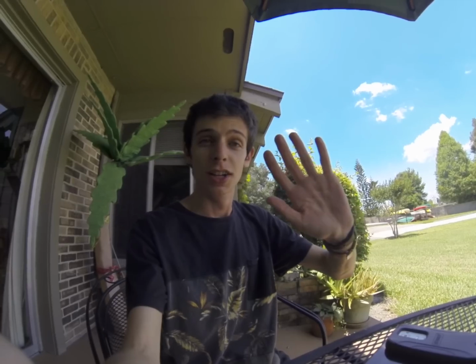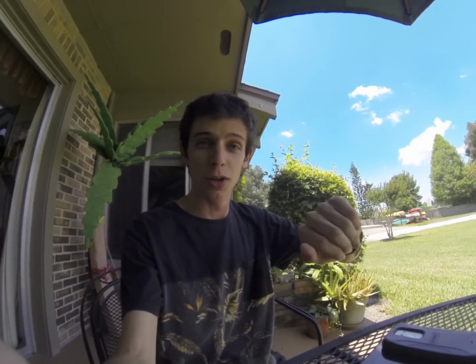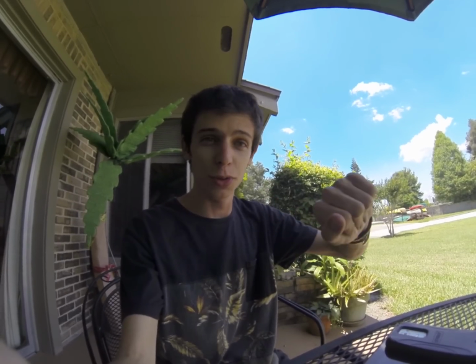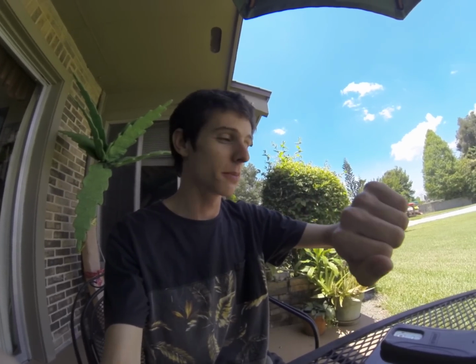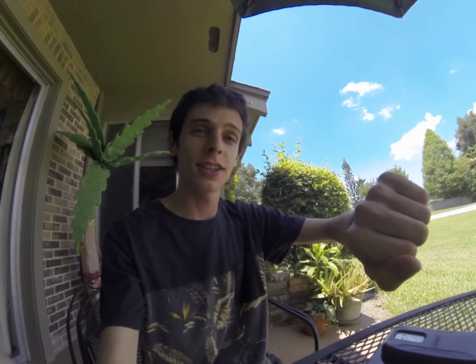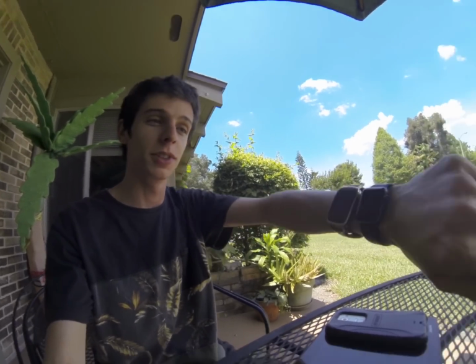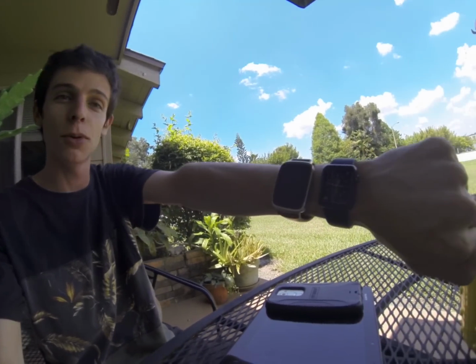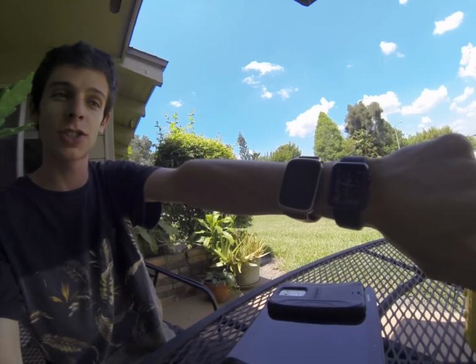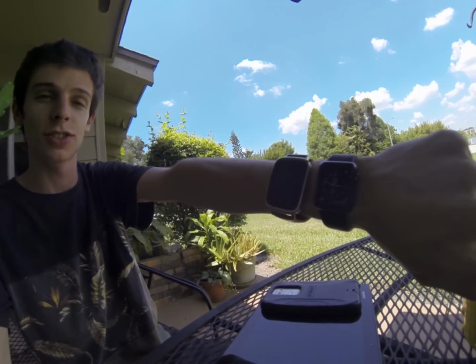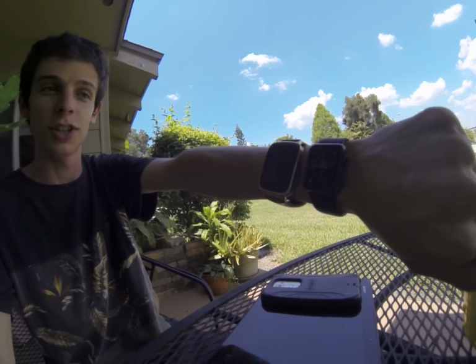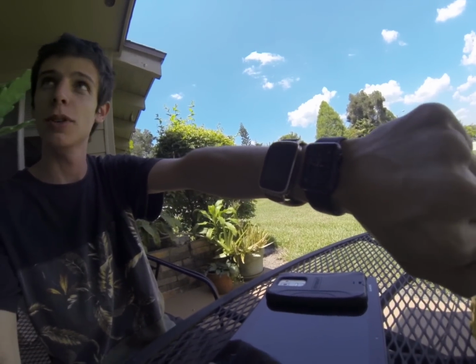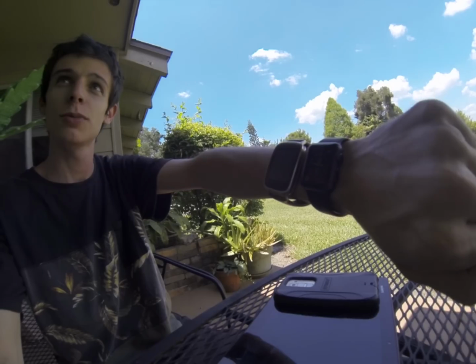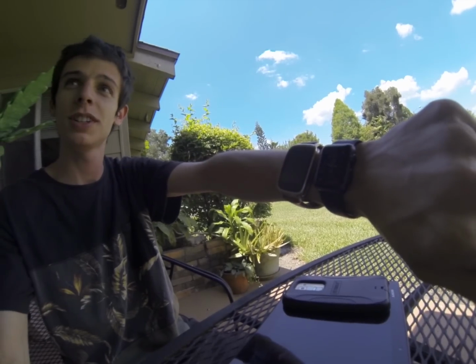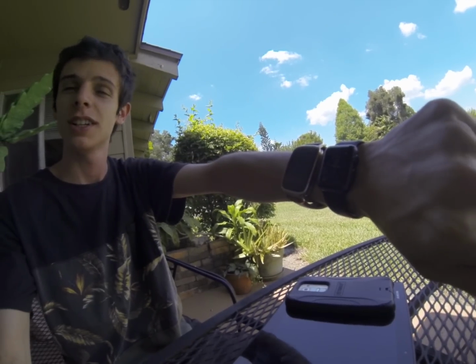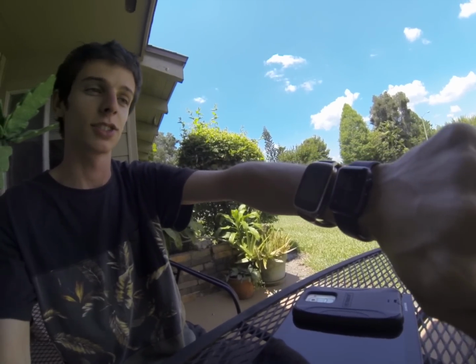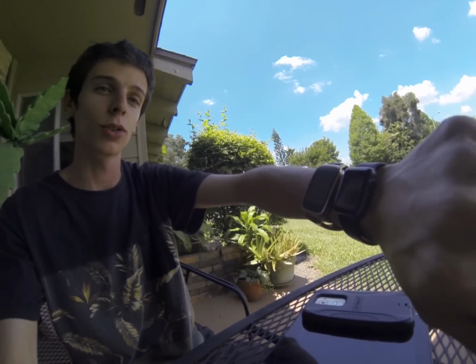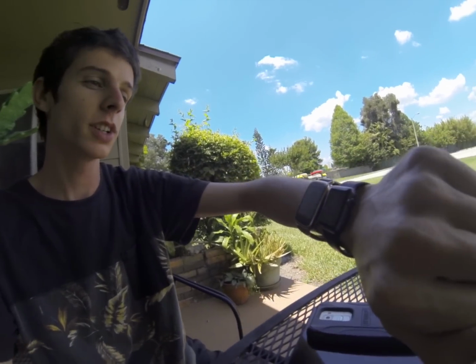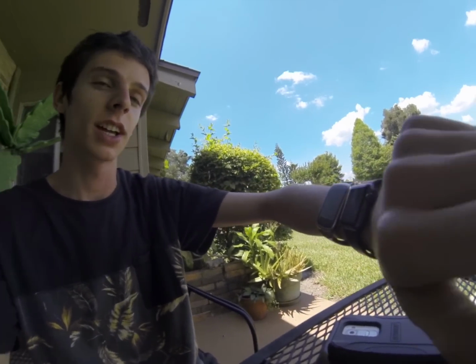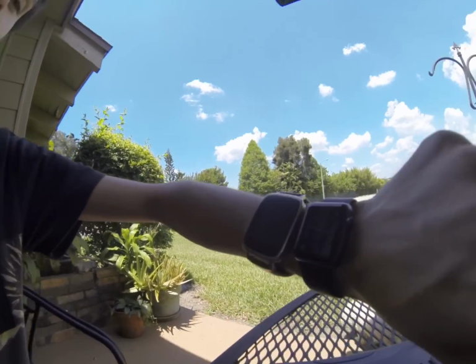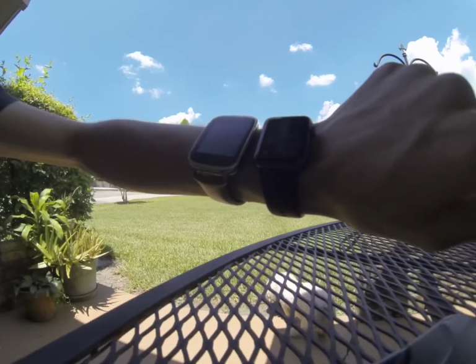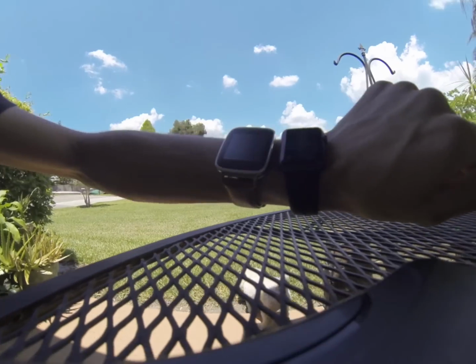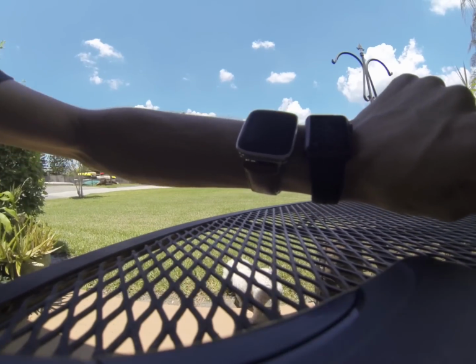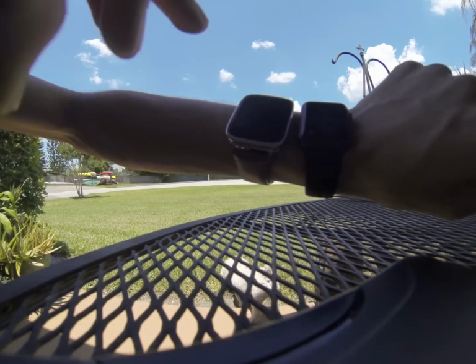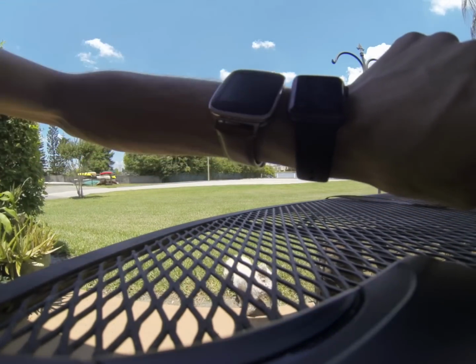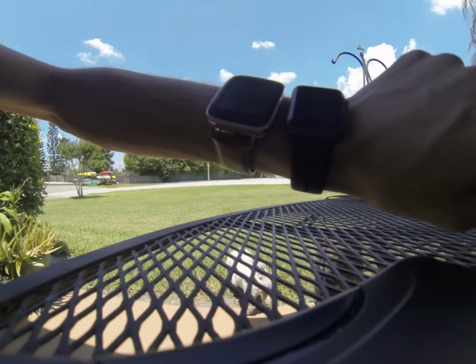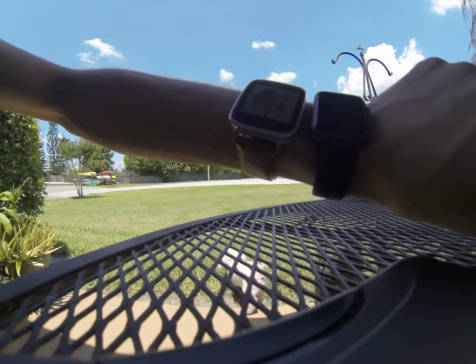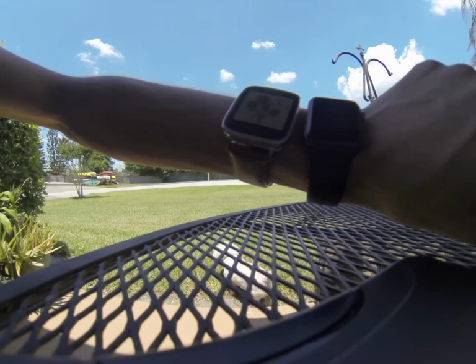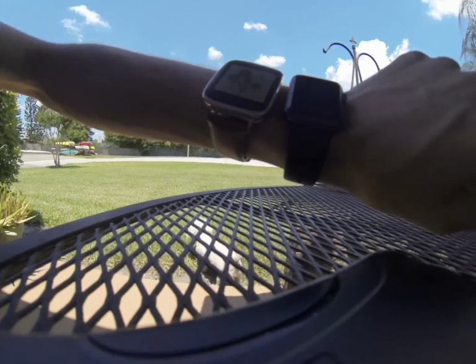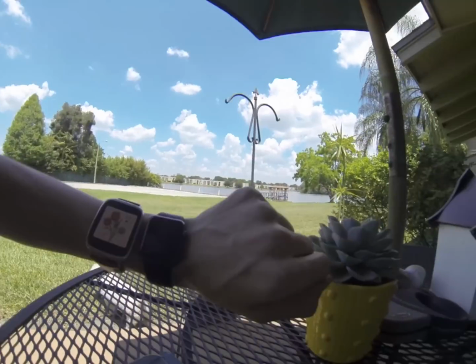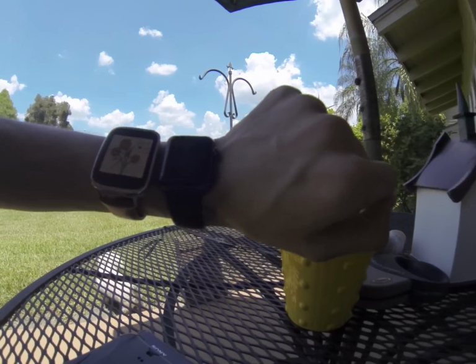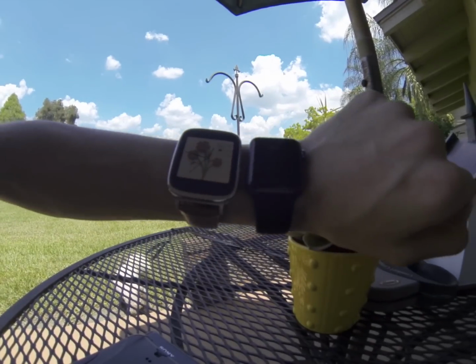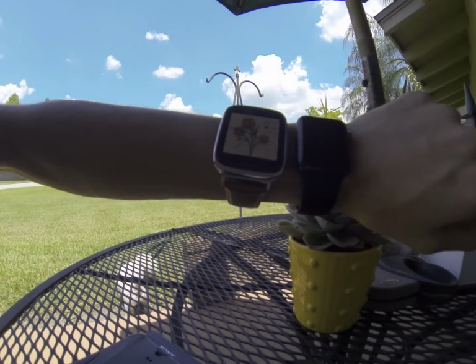Hello YouTube, I am back here with the Apple Watch — this is the 38mm one, it's the smaller one — and I'm here with also the Zen Watch, which is twice as big and a bit cheaper.